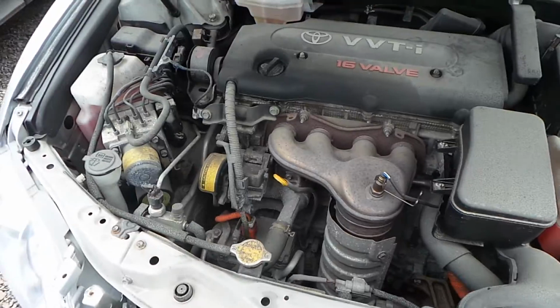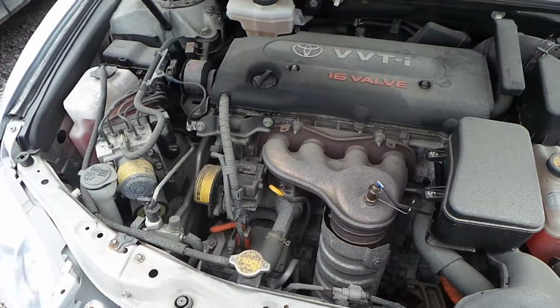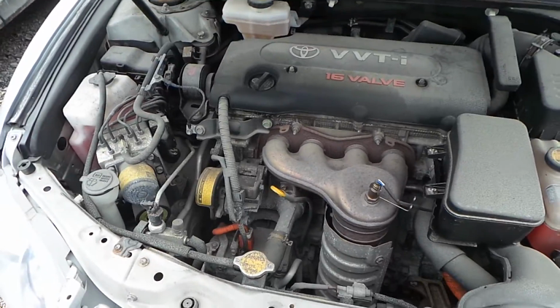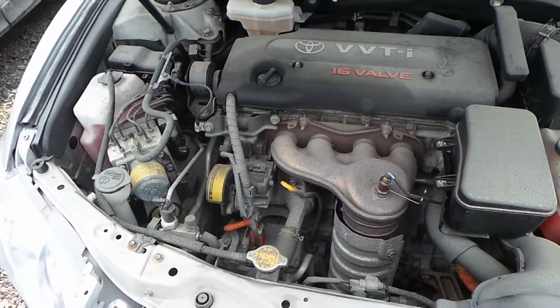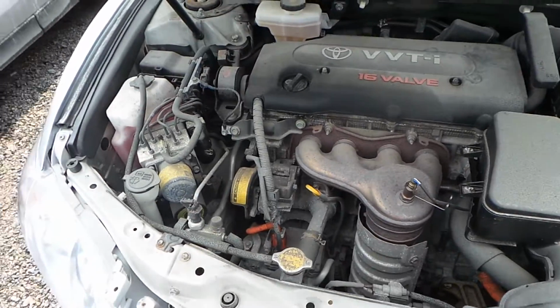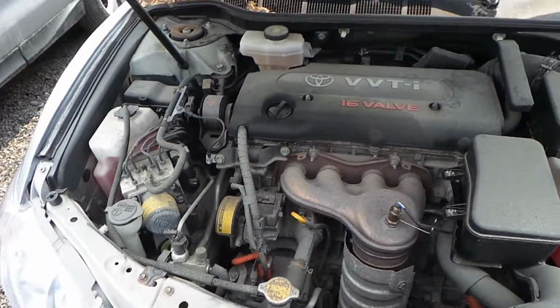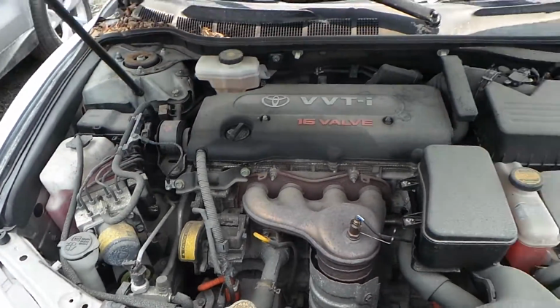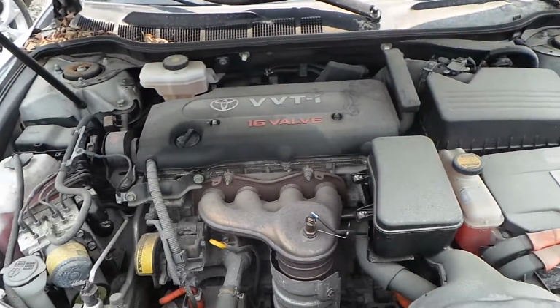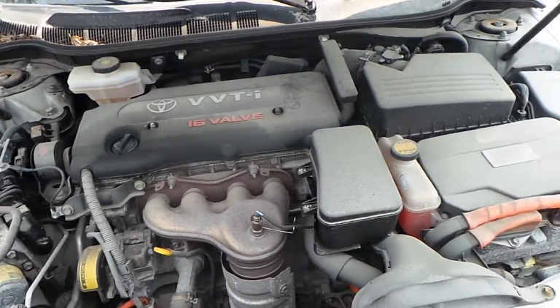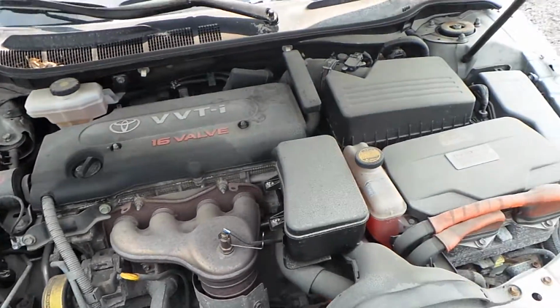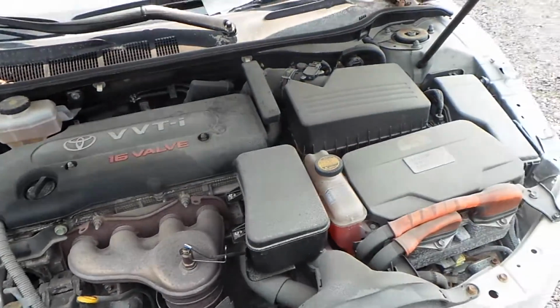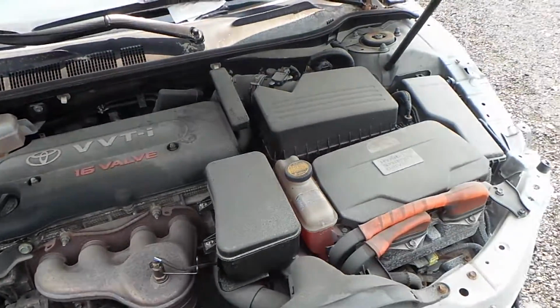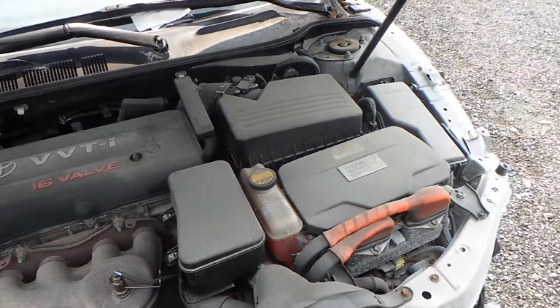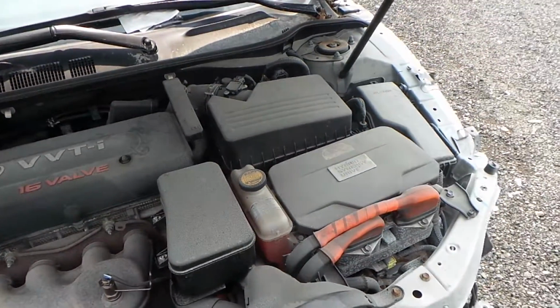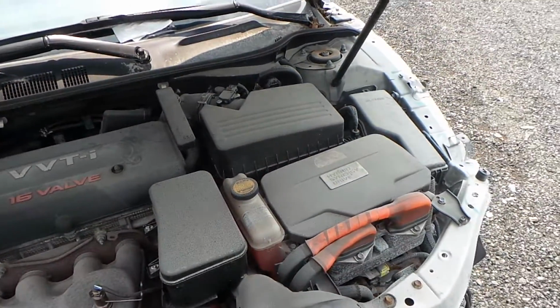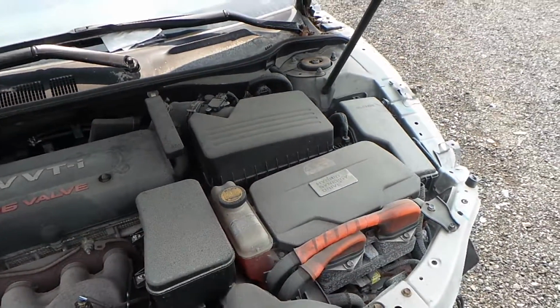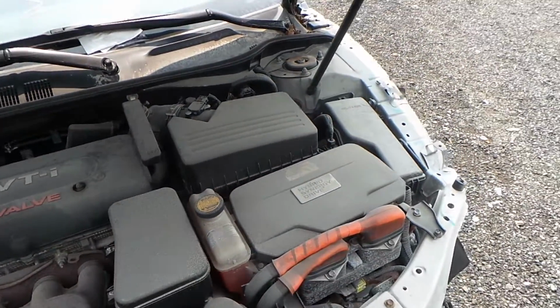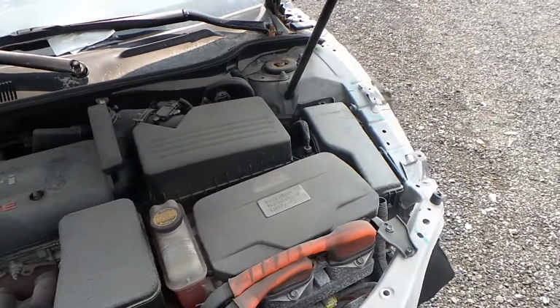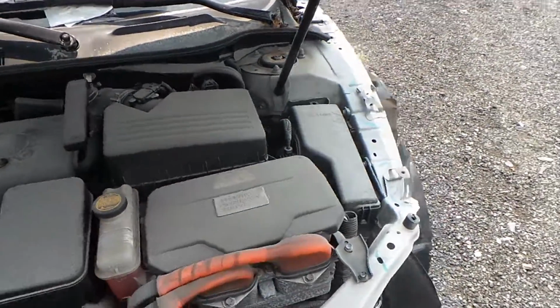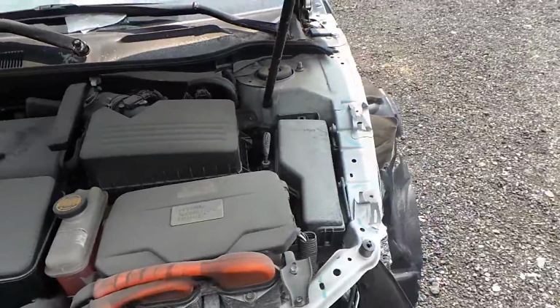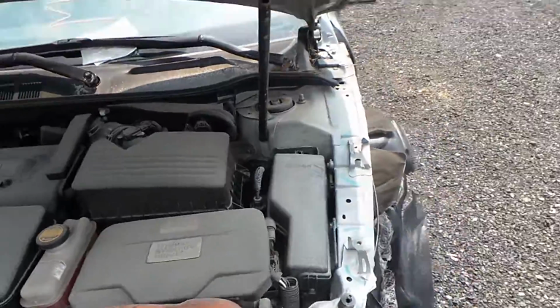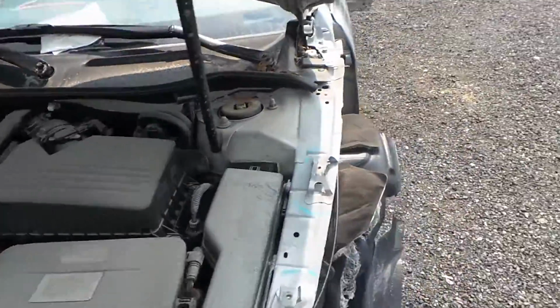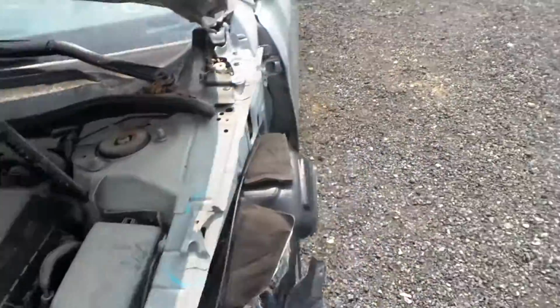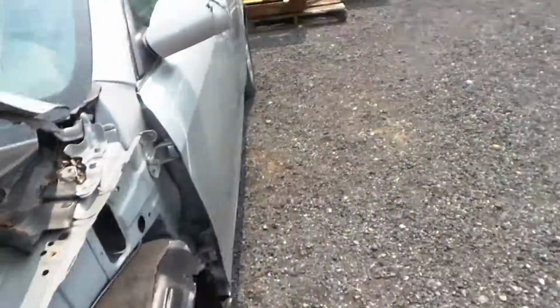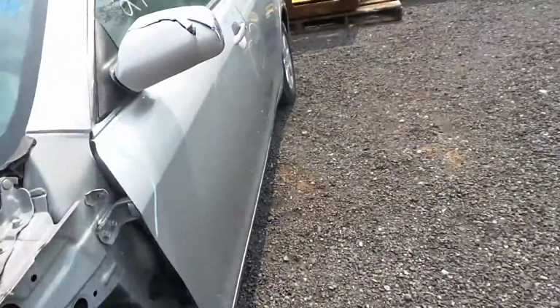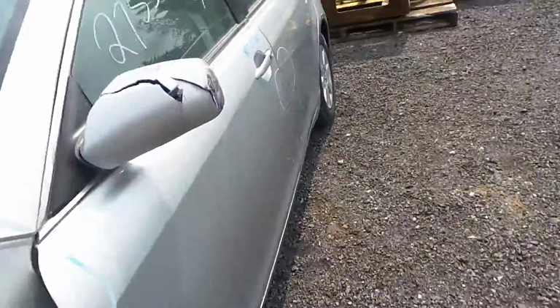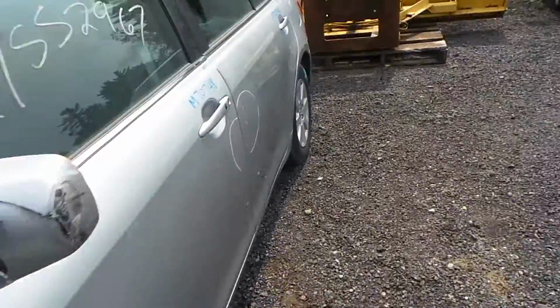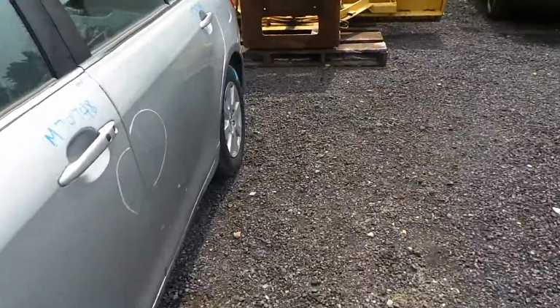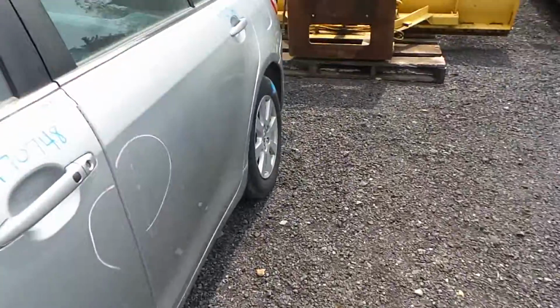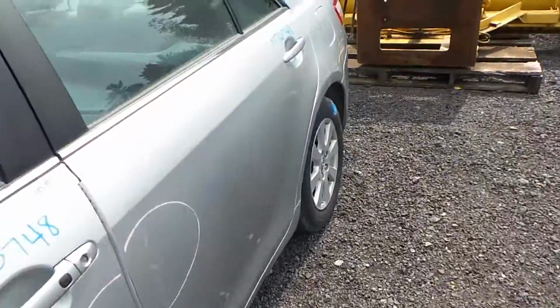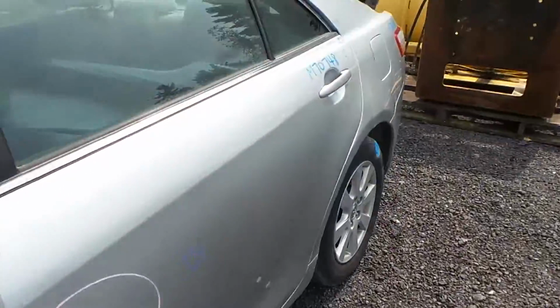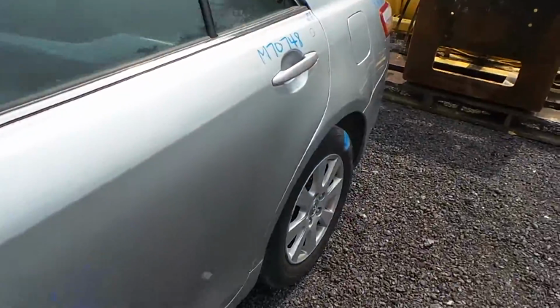Underneath the hood we have a 2.5 liter engine with only 105,000 miles on it. We cannot start this car because it is a hybrid. It is an automatic and front wheel drive.